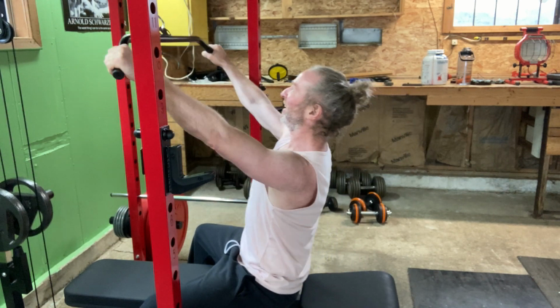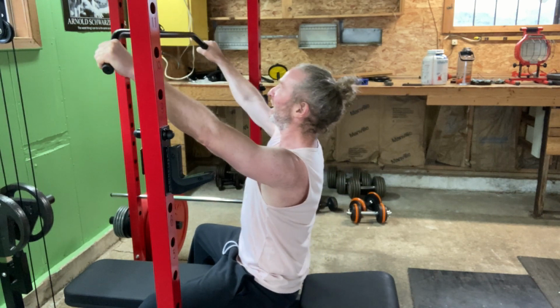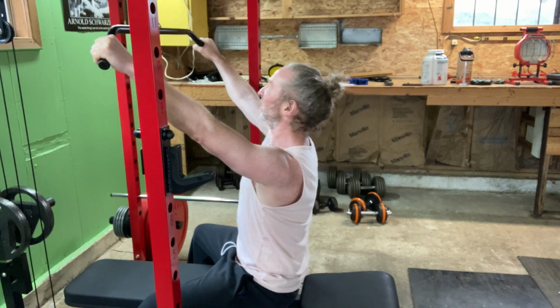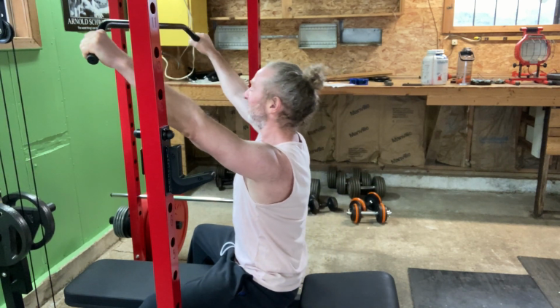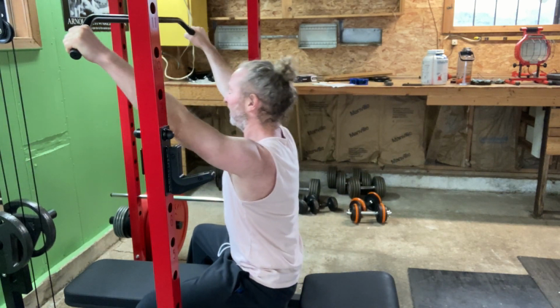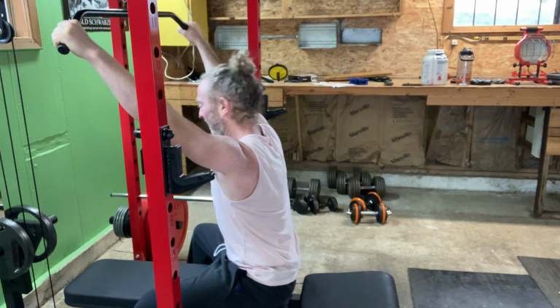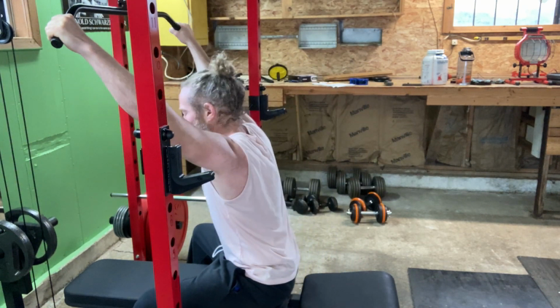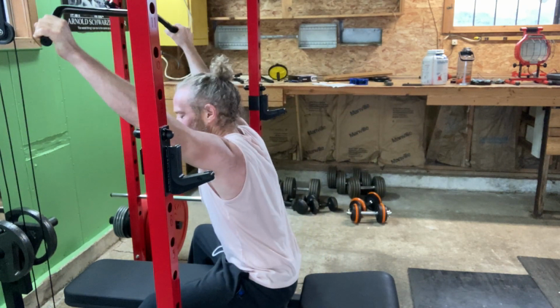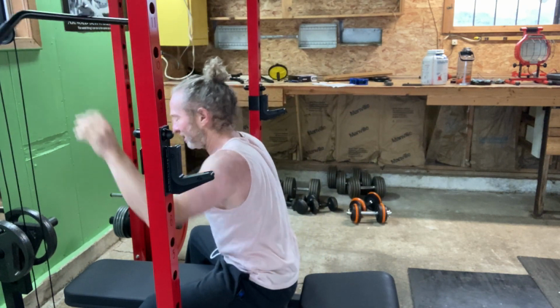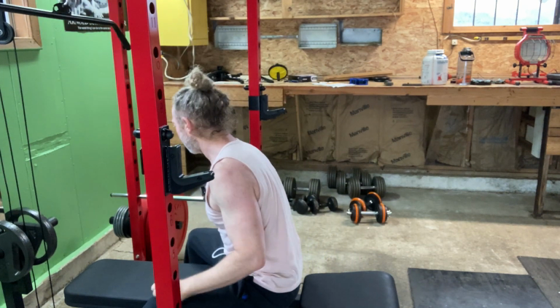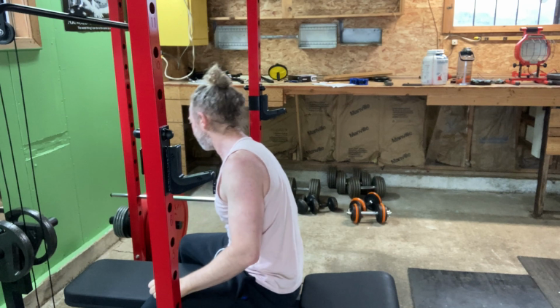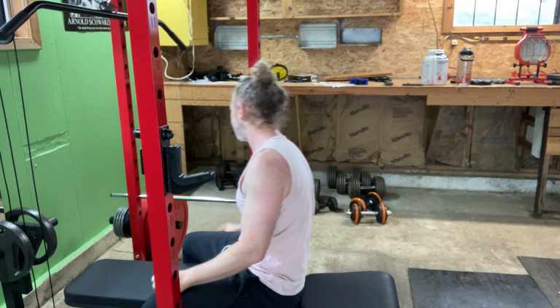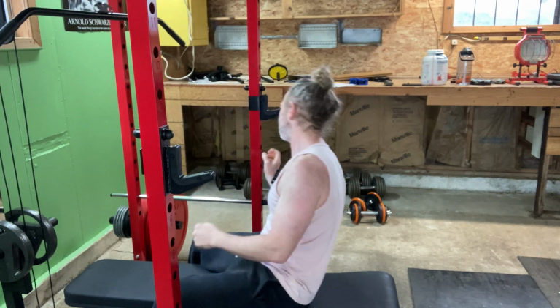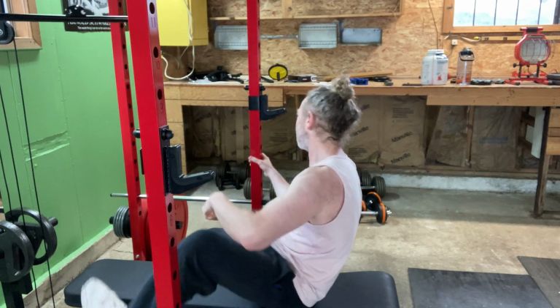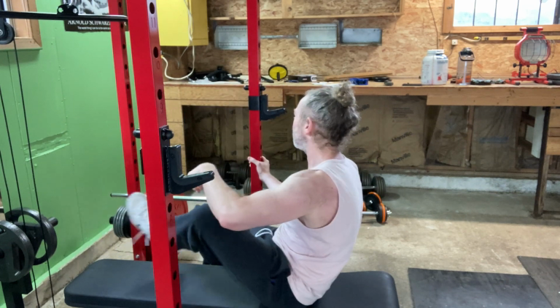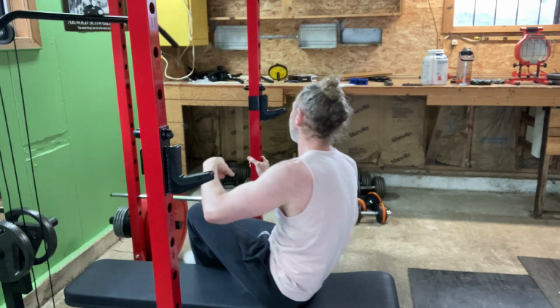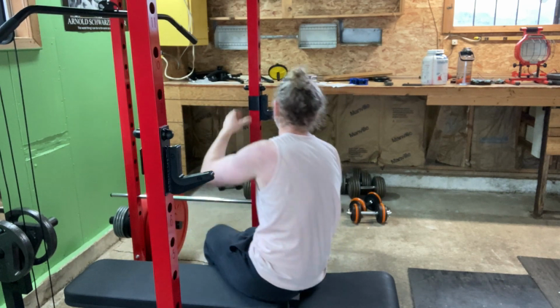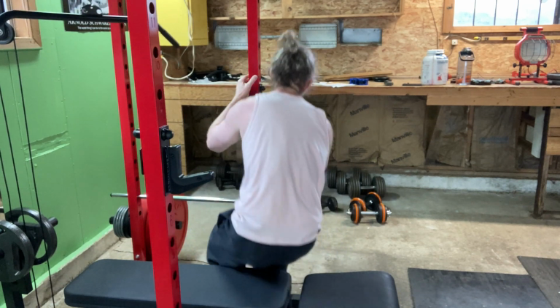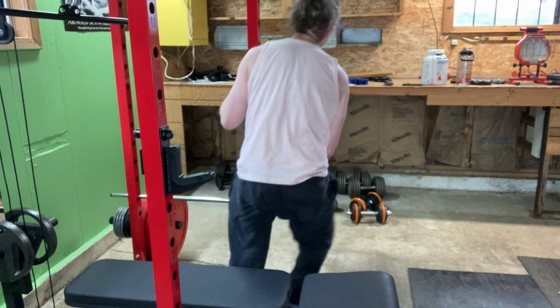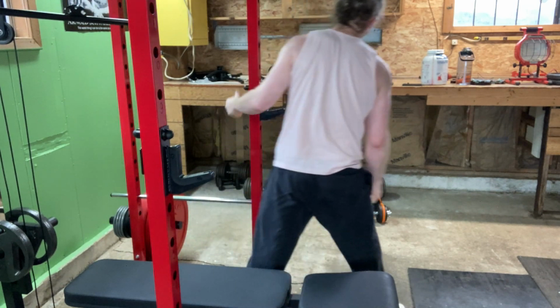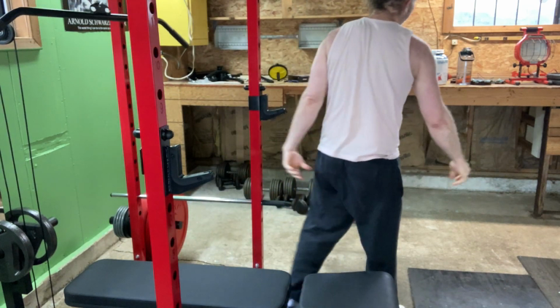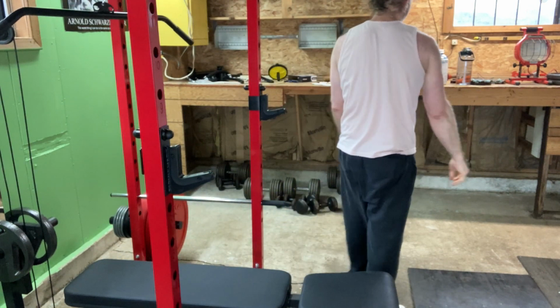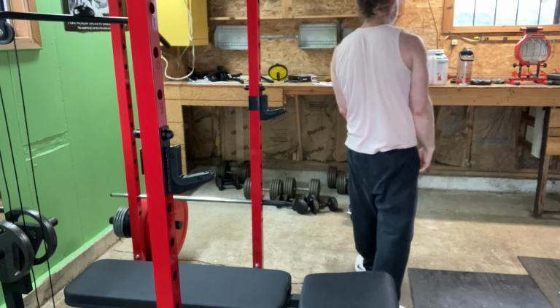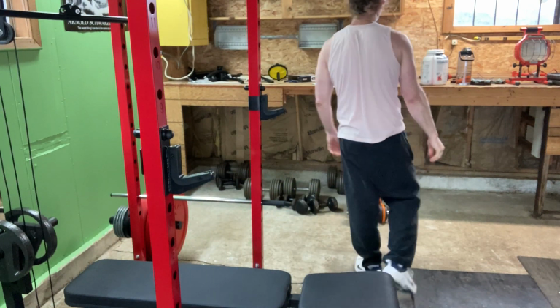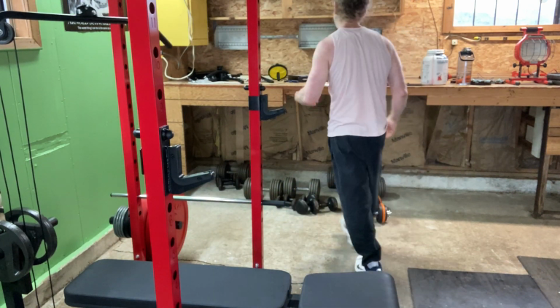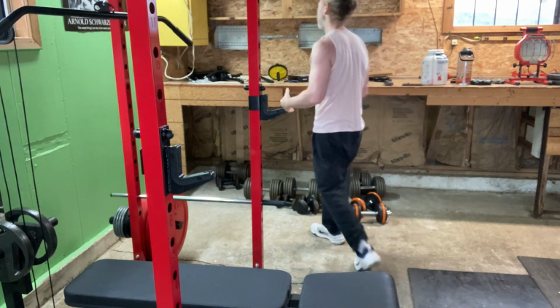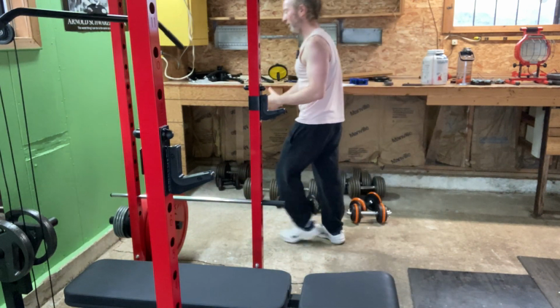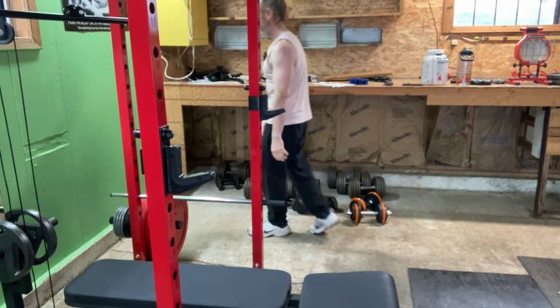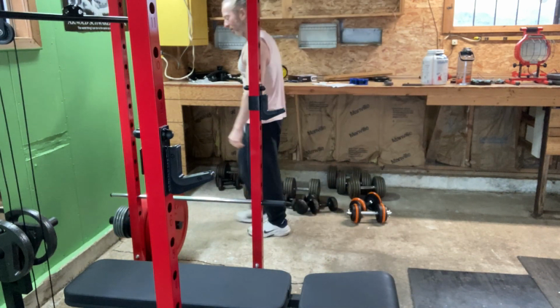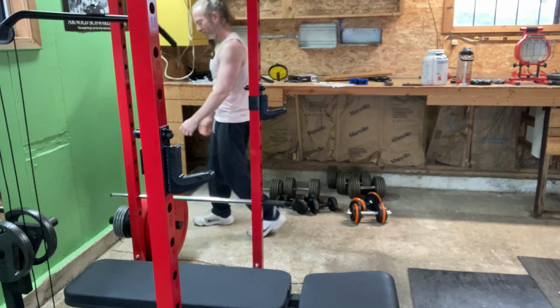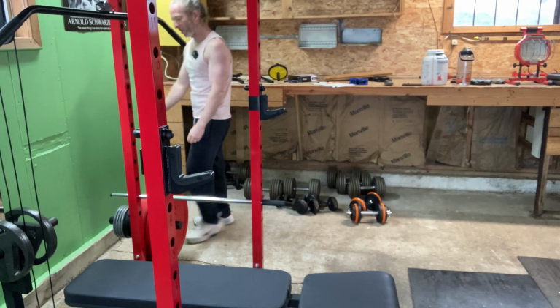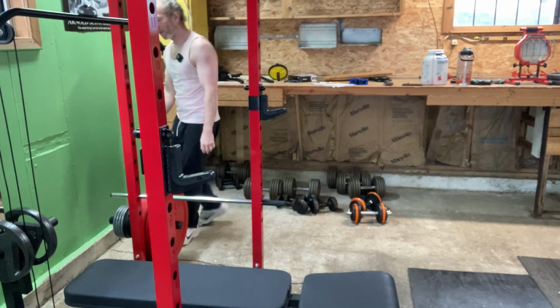Nice and easy — 16 reps. Piece of cake, just warming up. I like this progression because it's a good way to warm up.